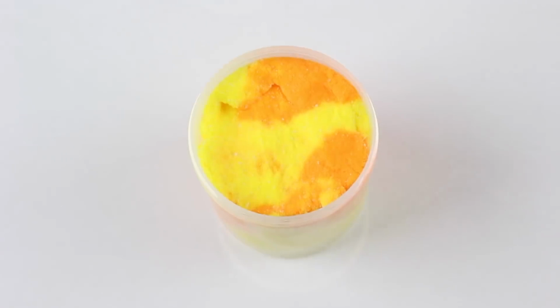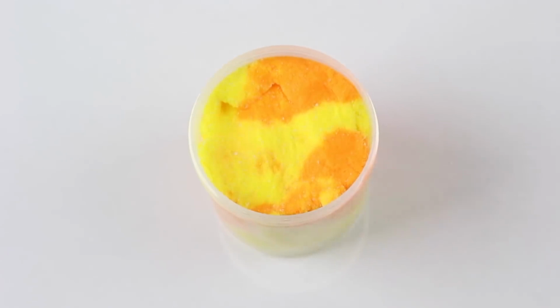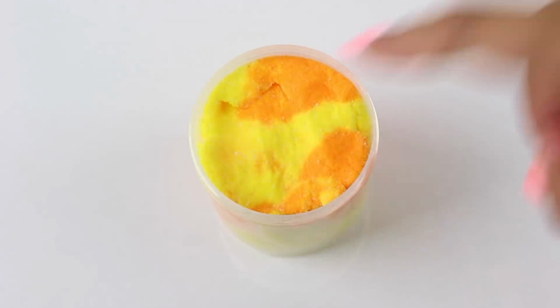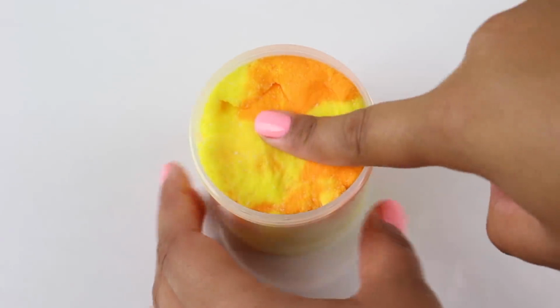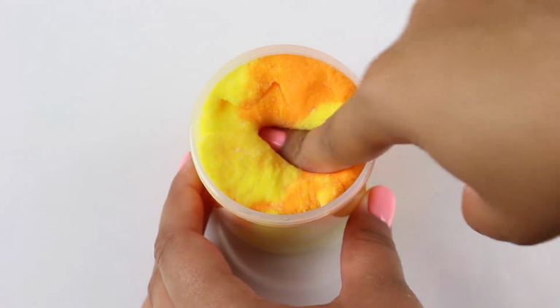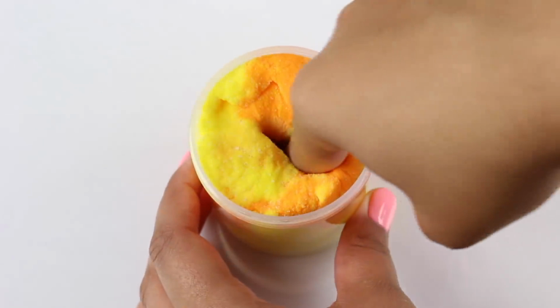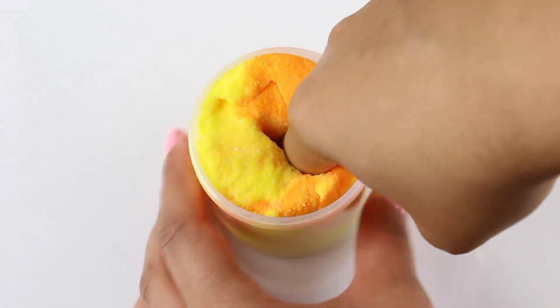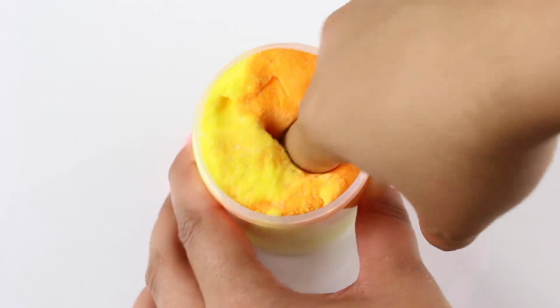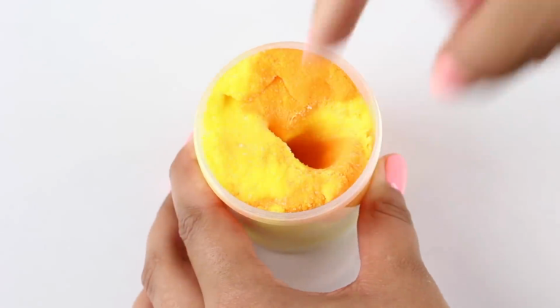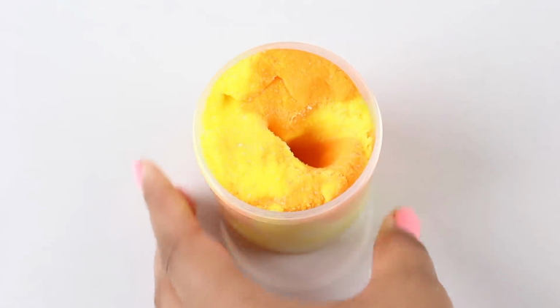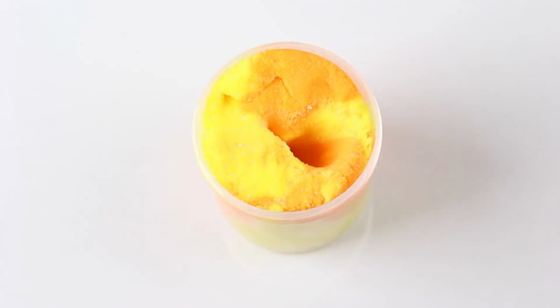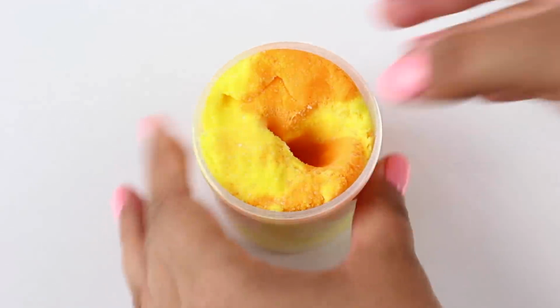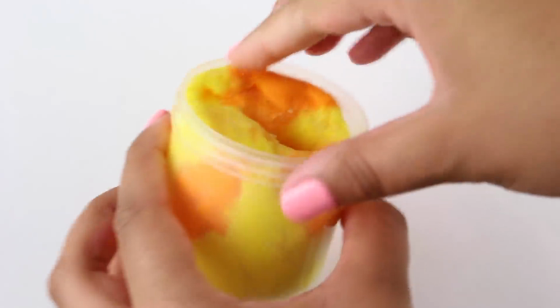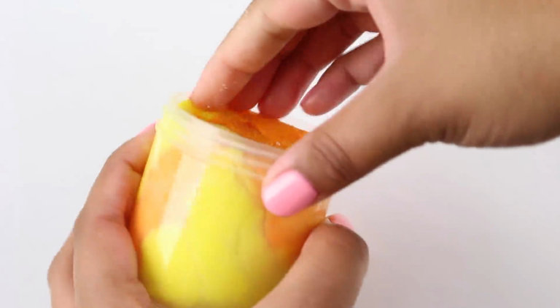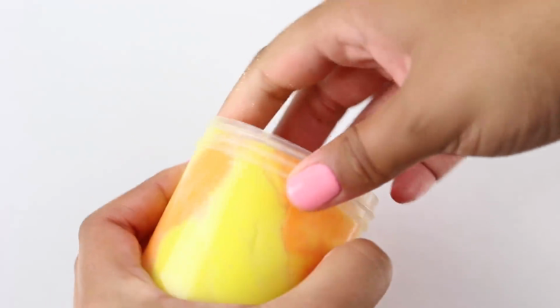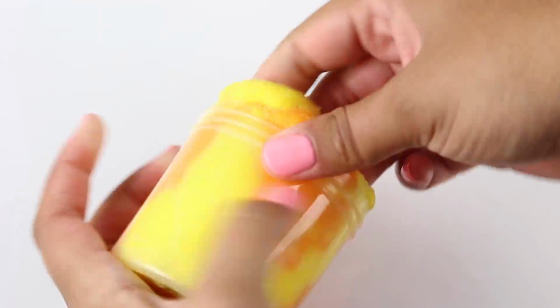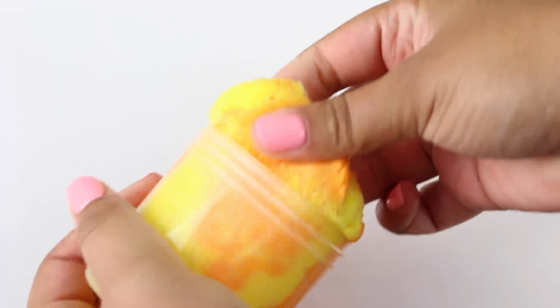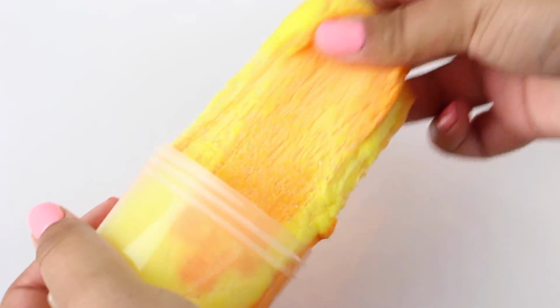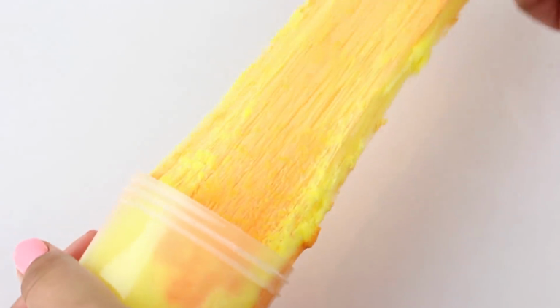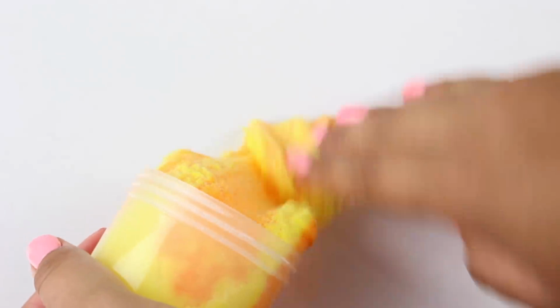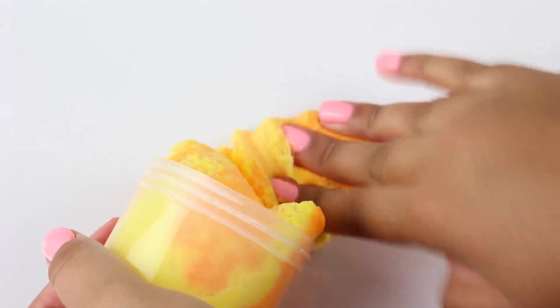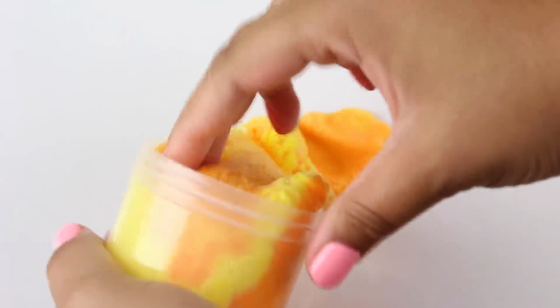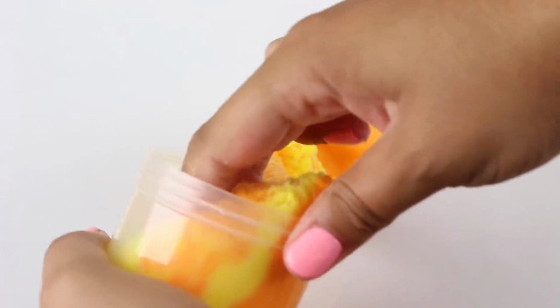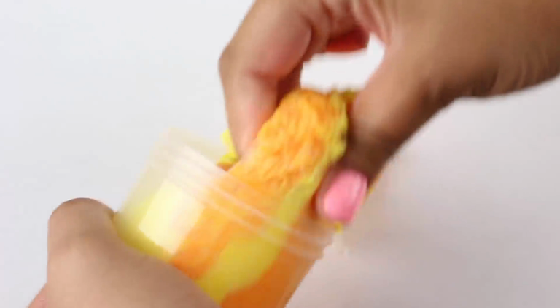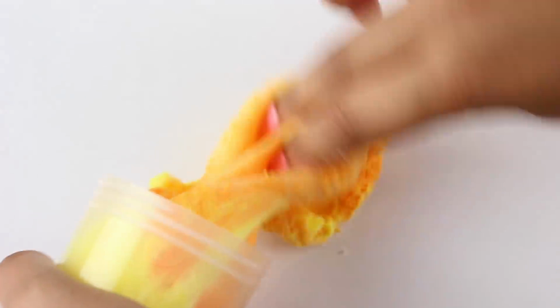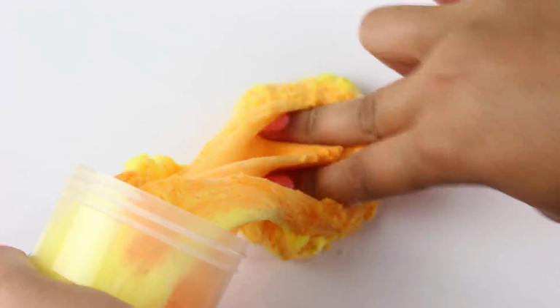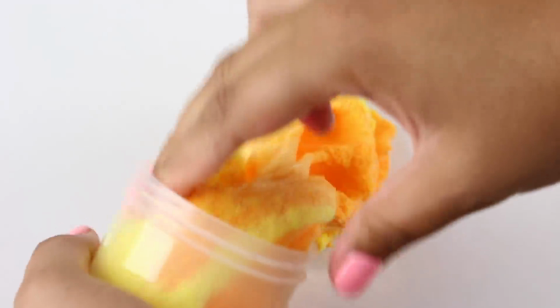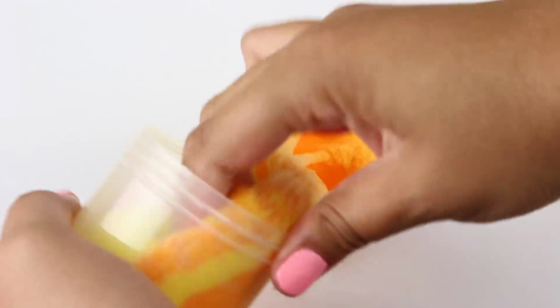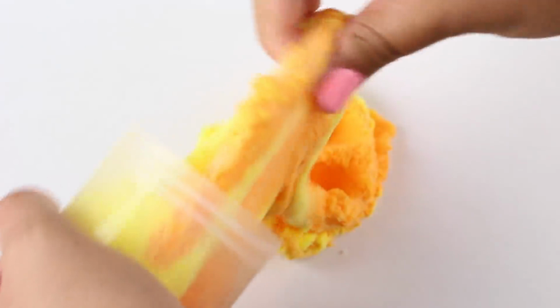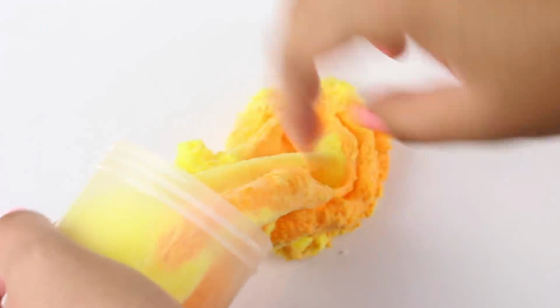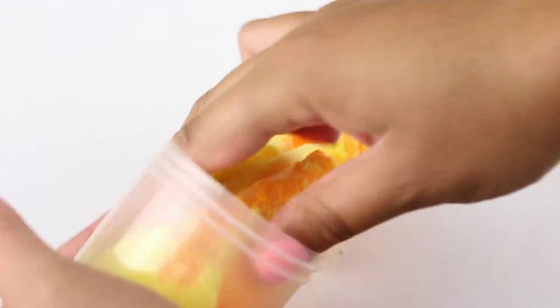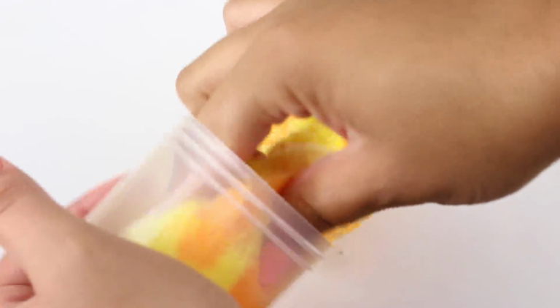Orange Pineapple Shaved Ice is a new cloud slime on the shop. This one smells like oranges and pineapple — super refreshing and tropical. It has a really nice fluffy drizzly texture and the colors are just so gorgeous.